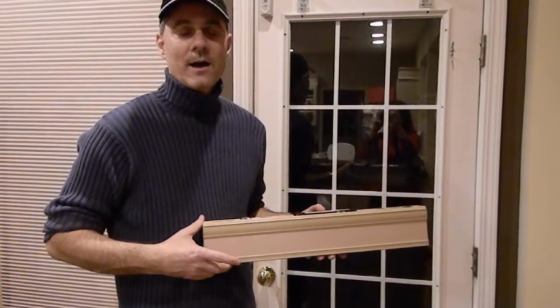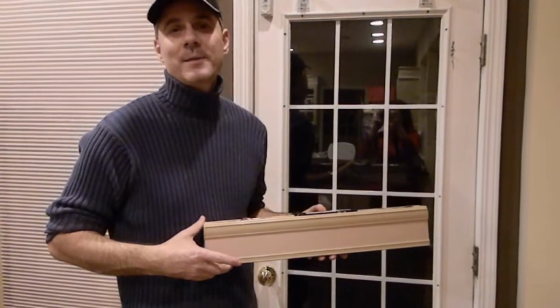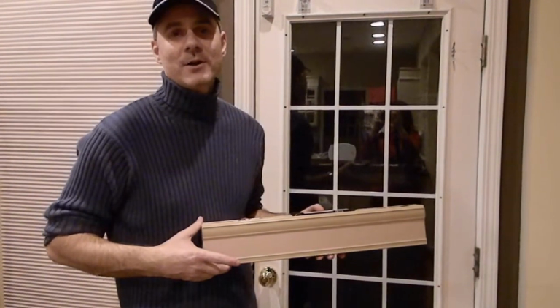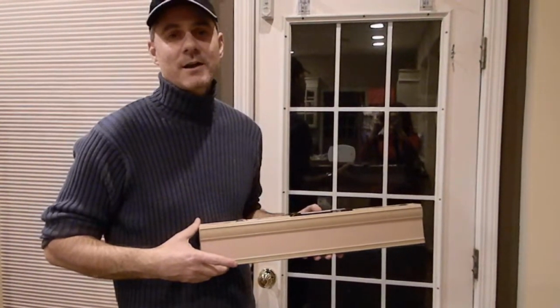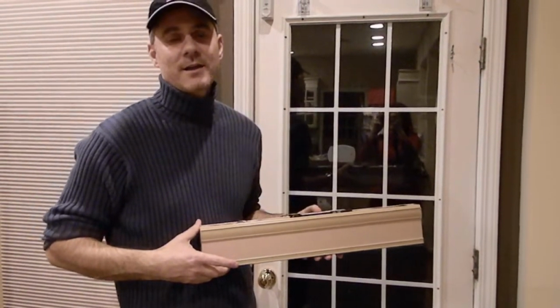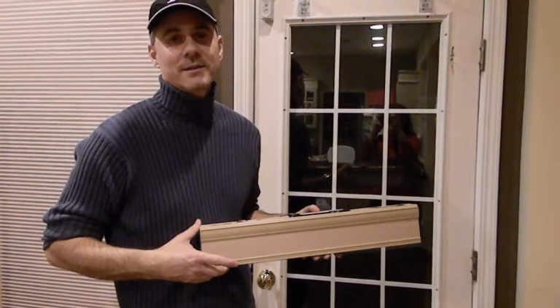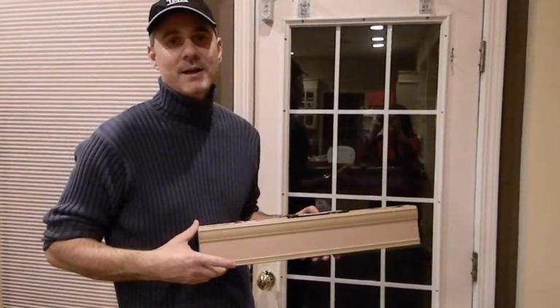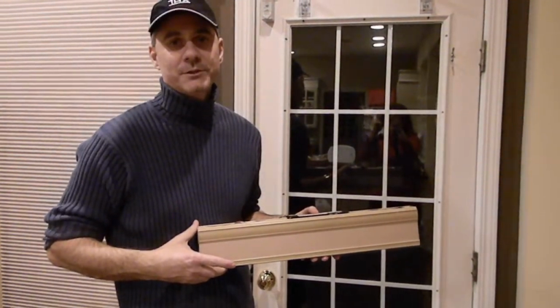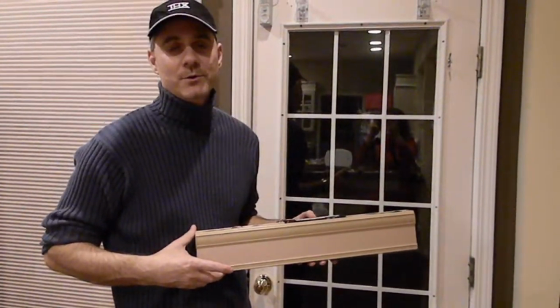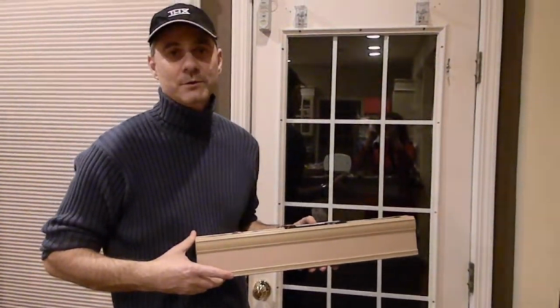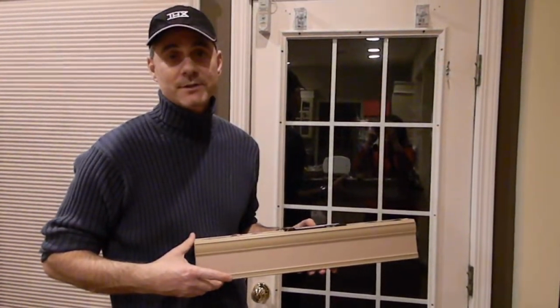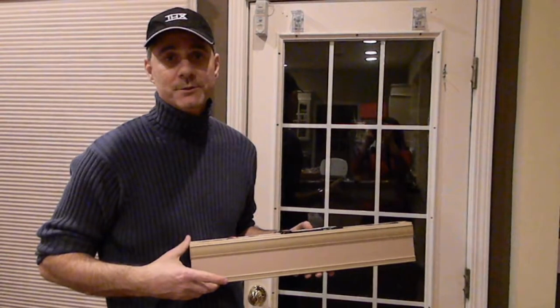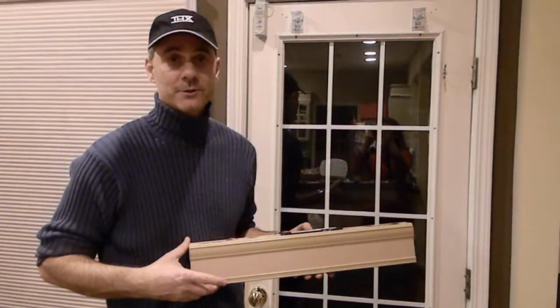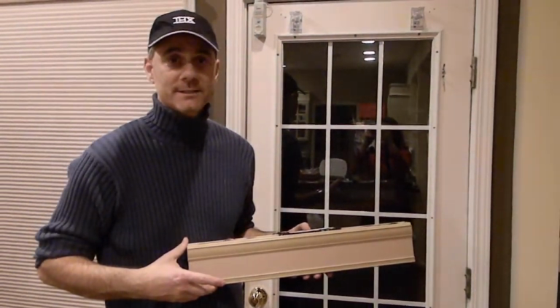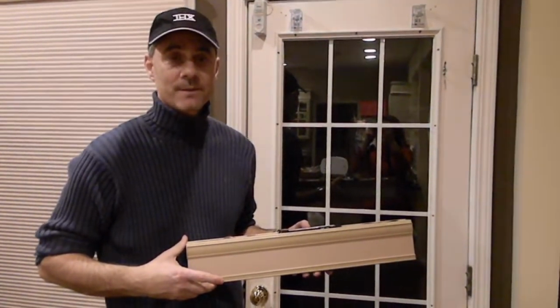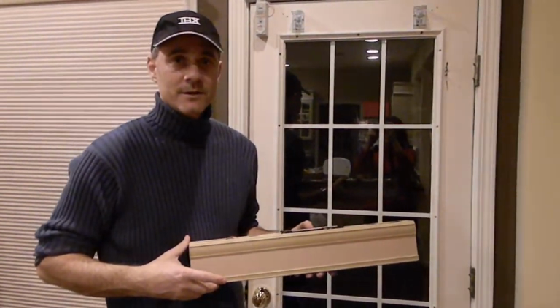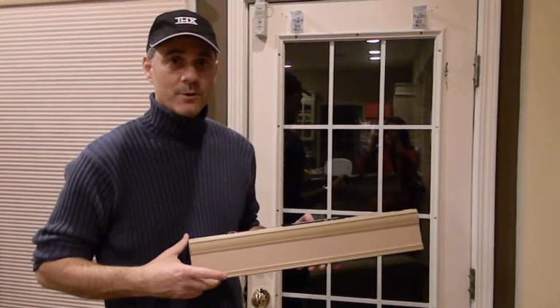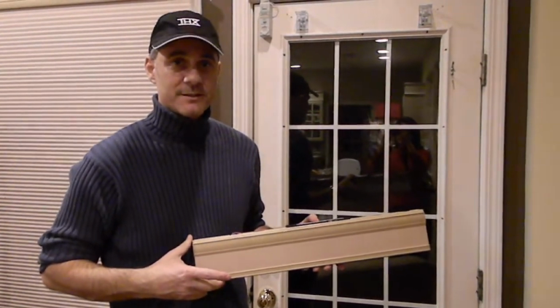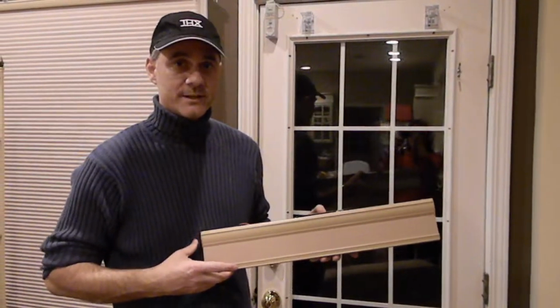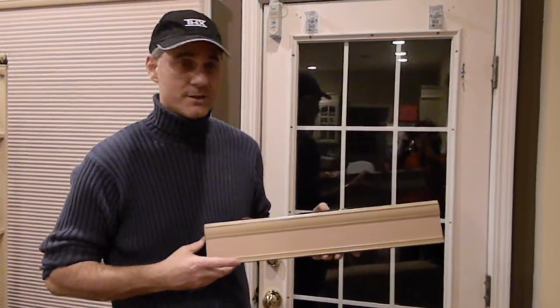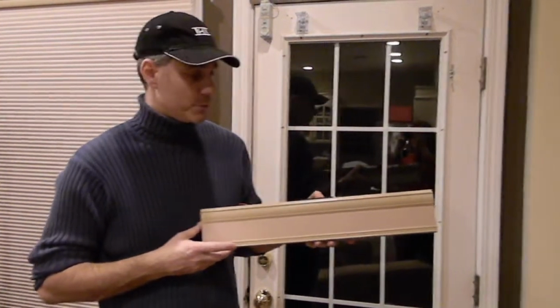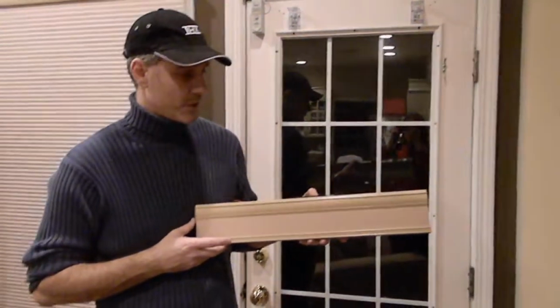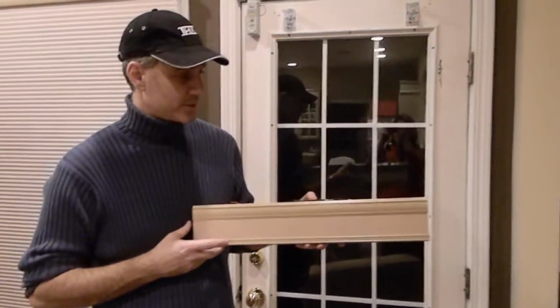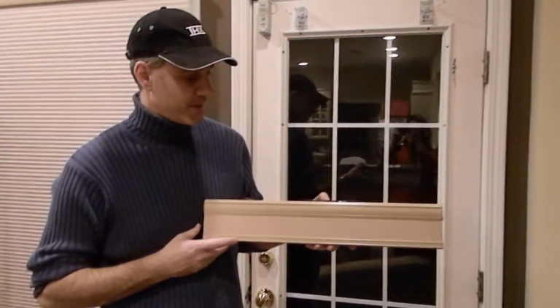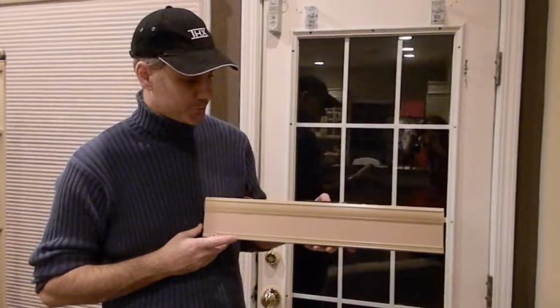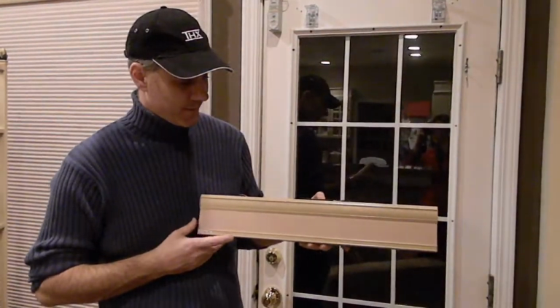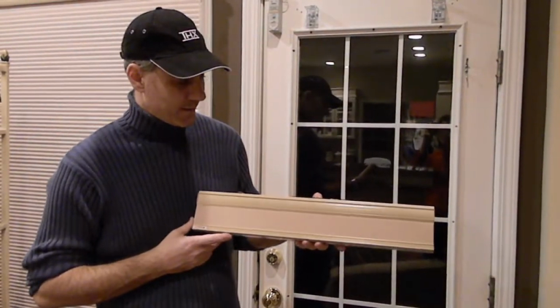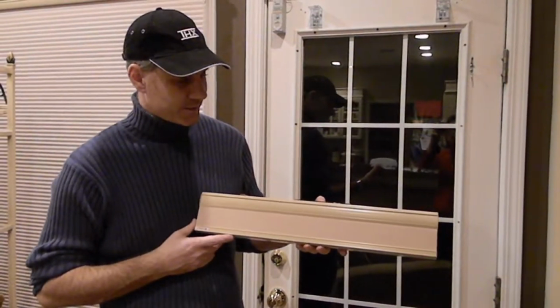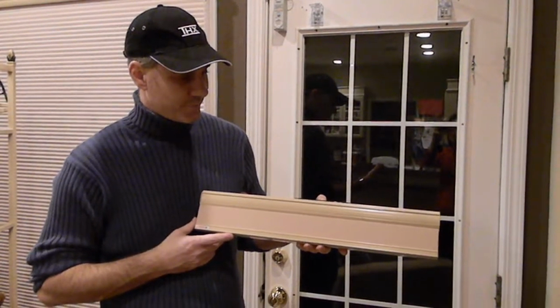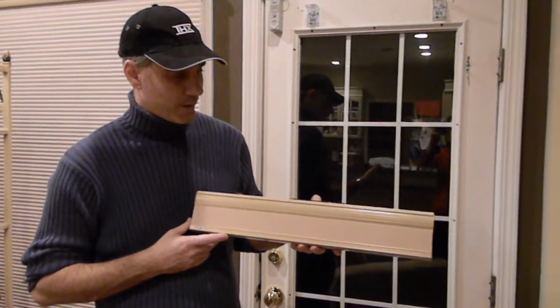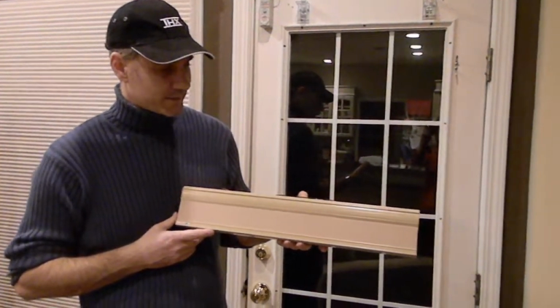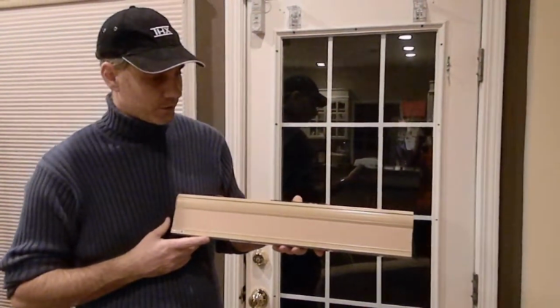Hi, my name is John Sciacca and today I'm going to show you Lutron's new cellular shade system. This is the new cell shade from Lutron, and you can see it before it is installed.